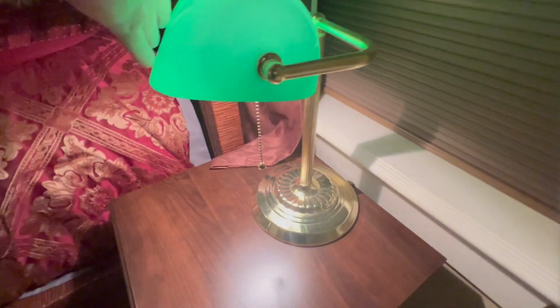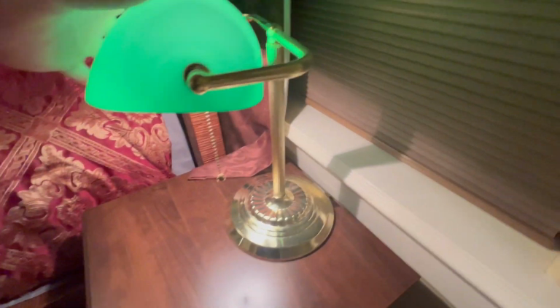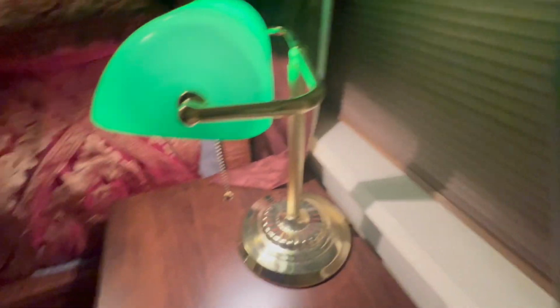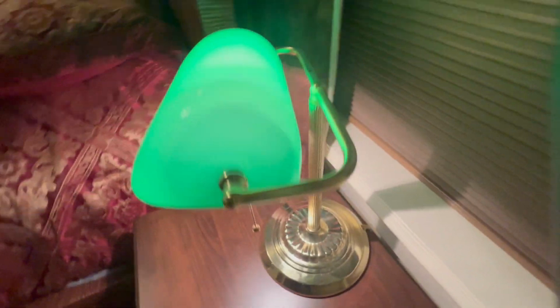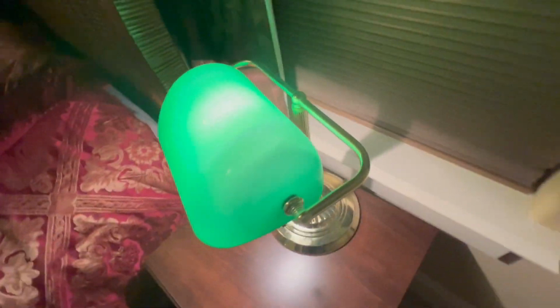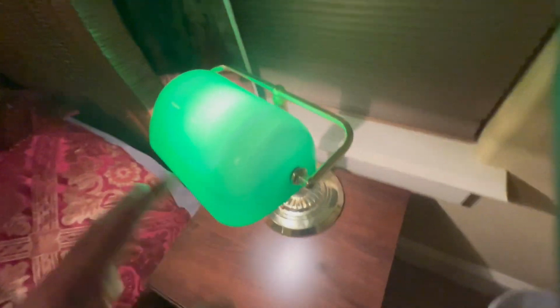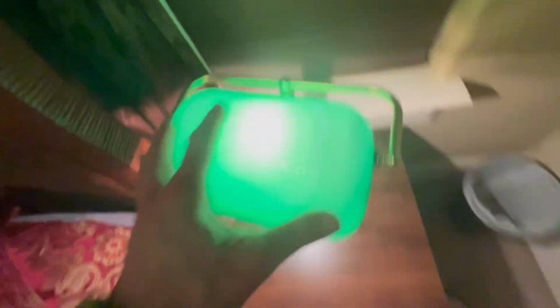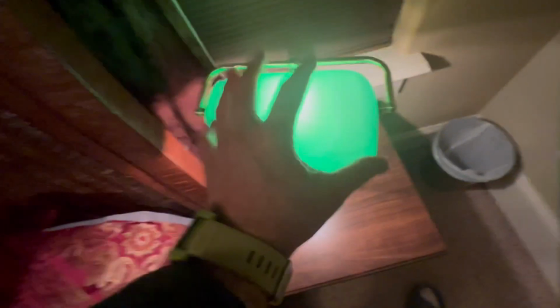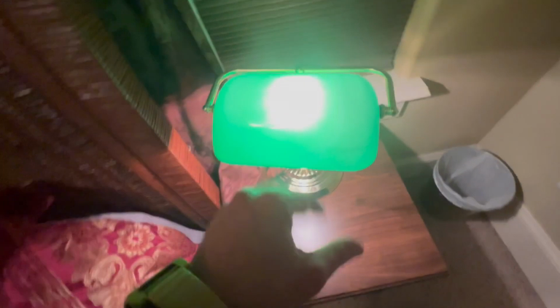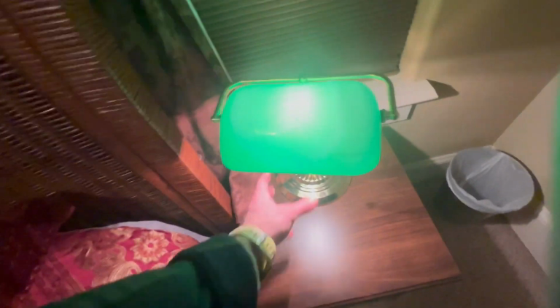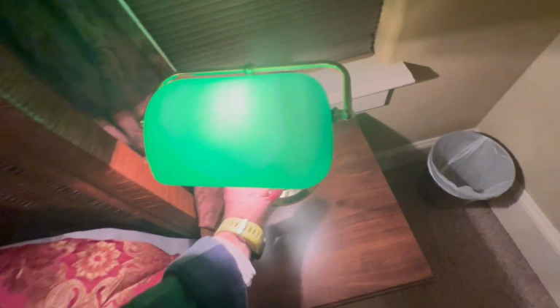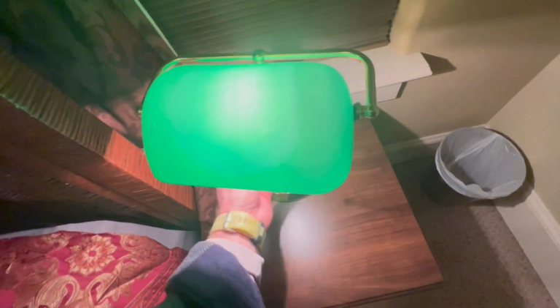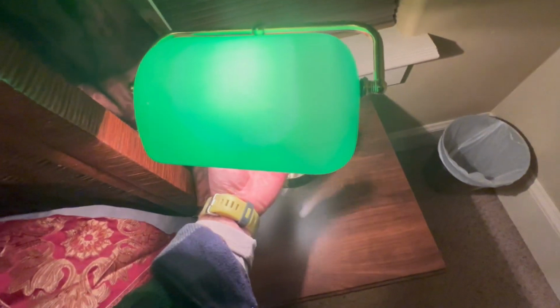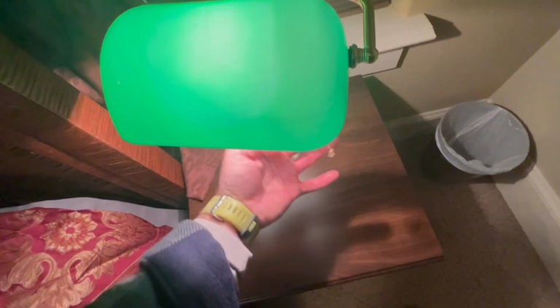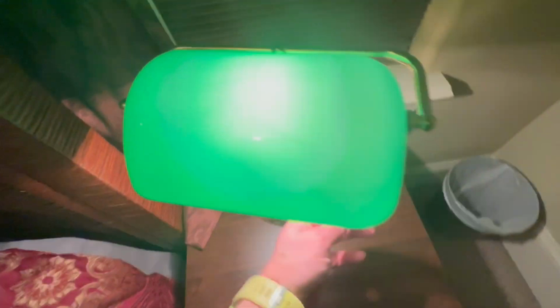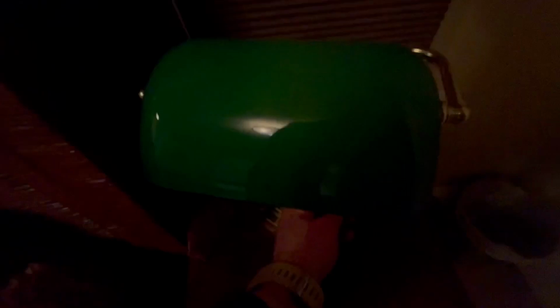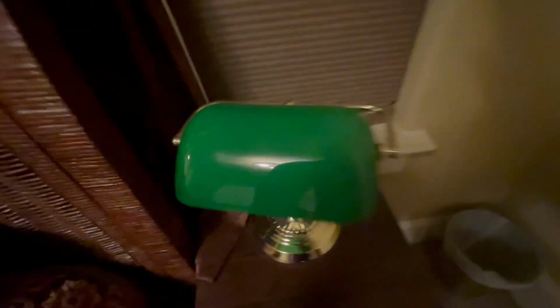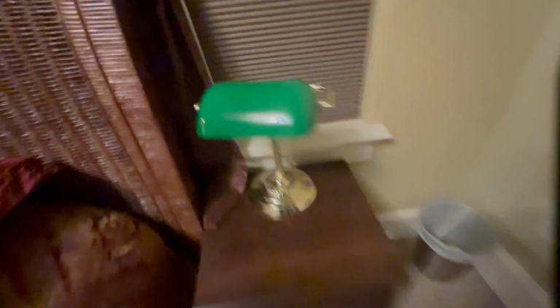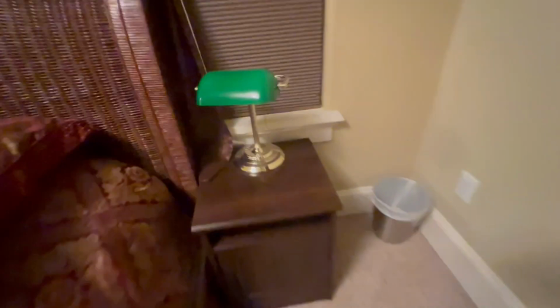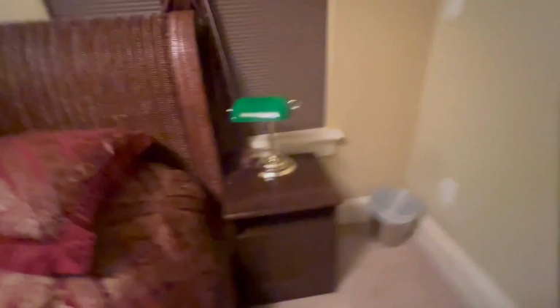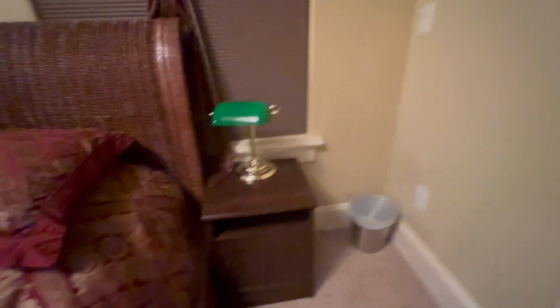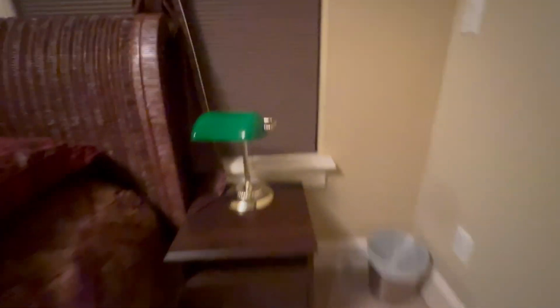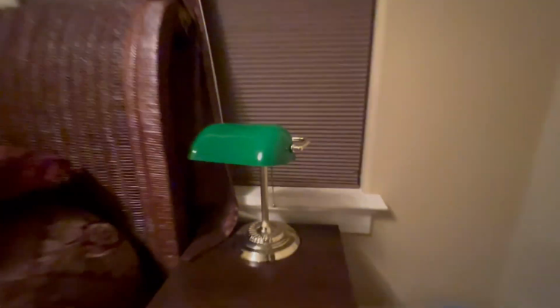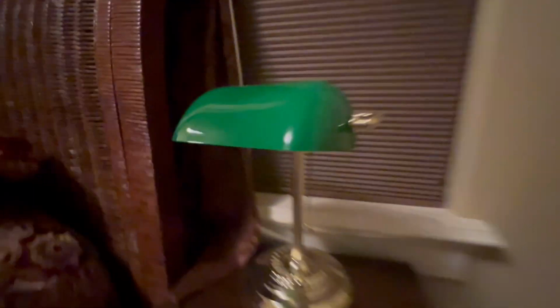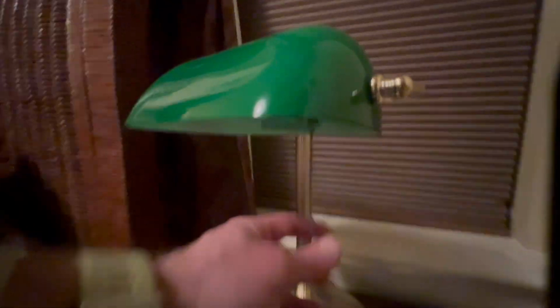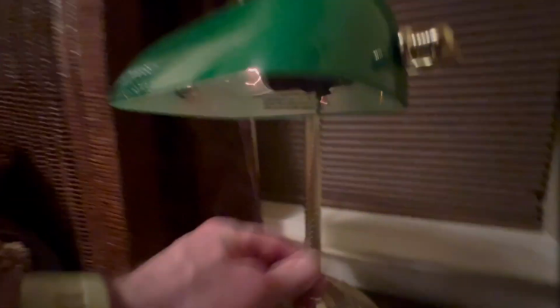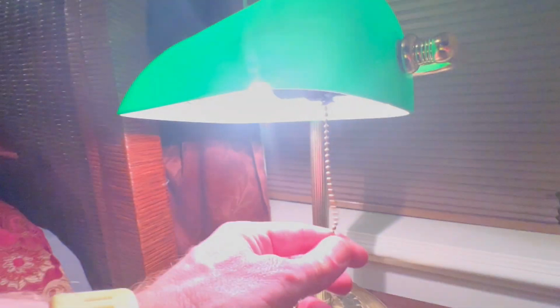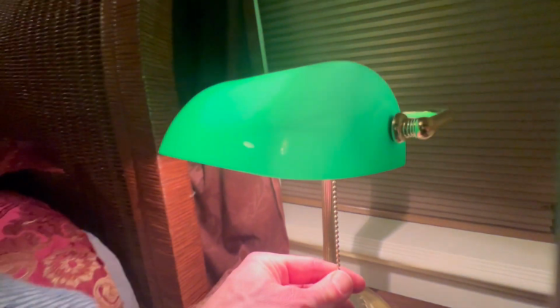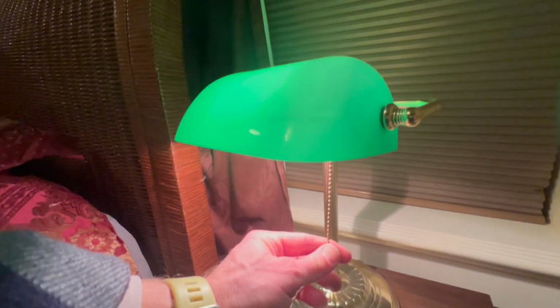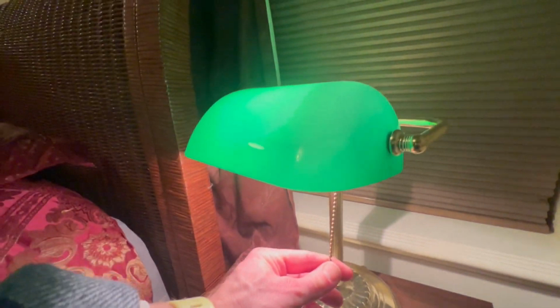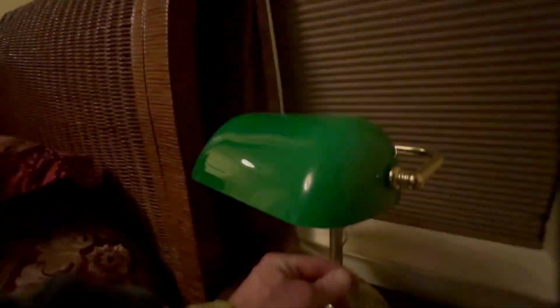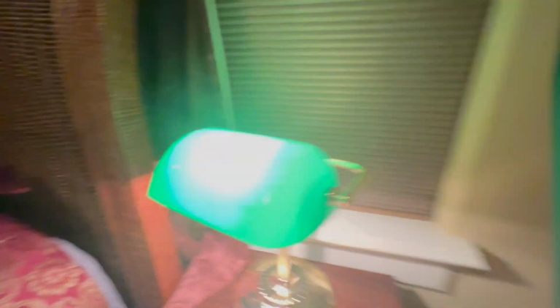They're definitely older school vibes. There's something about this green — even when the light's off, it just looks super cool. But all you do to turn it on is you just pull that, turns on, pull it, turn it off.